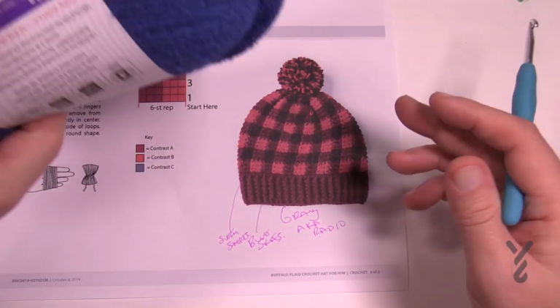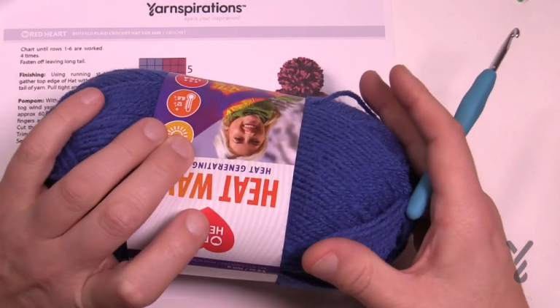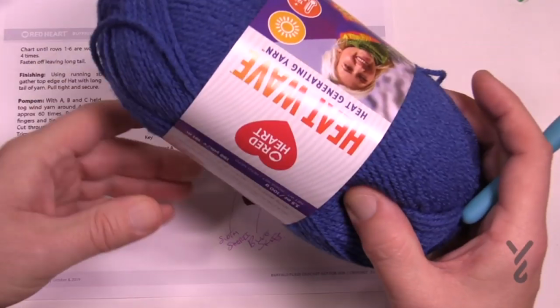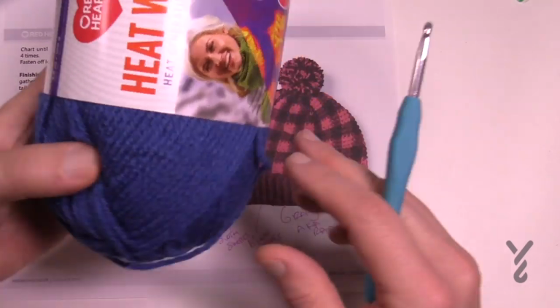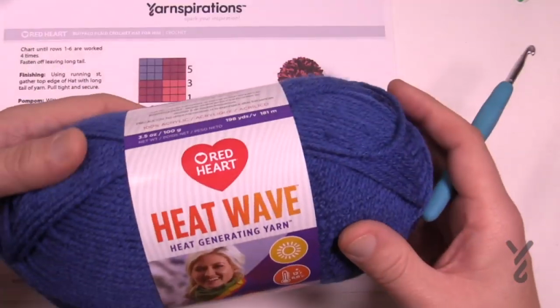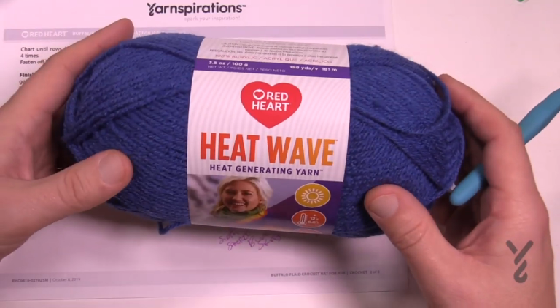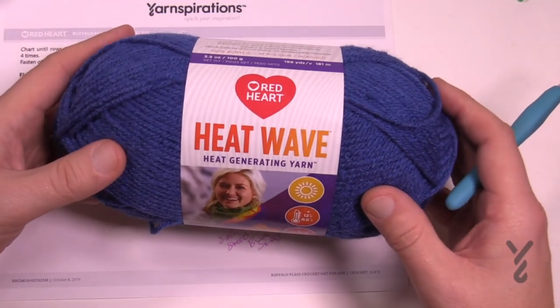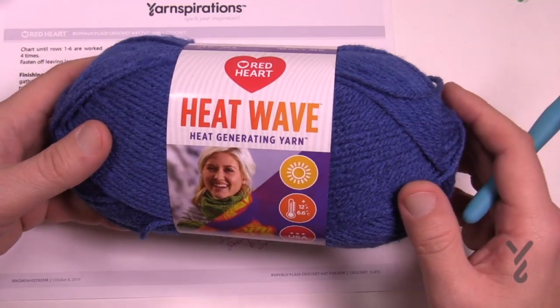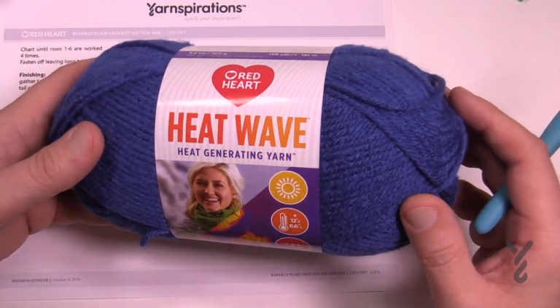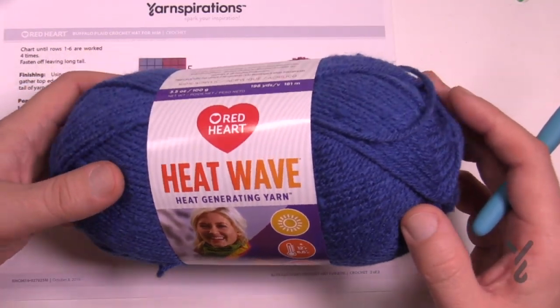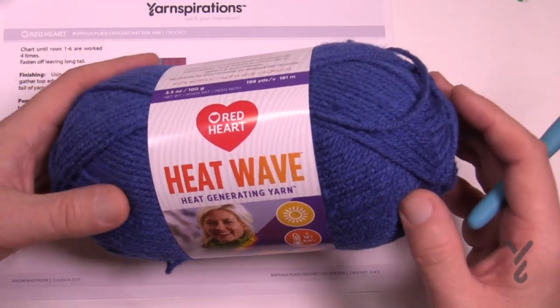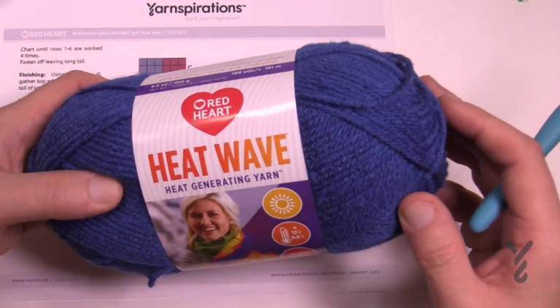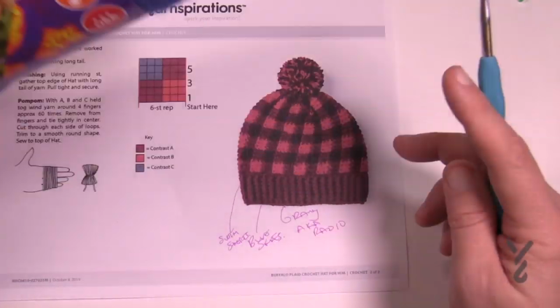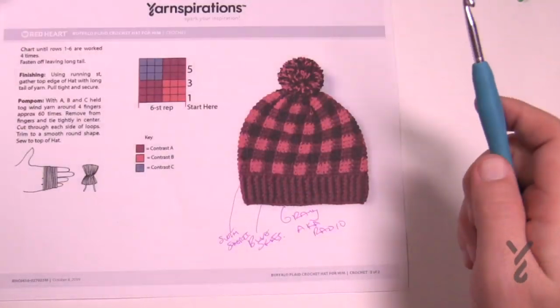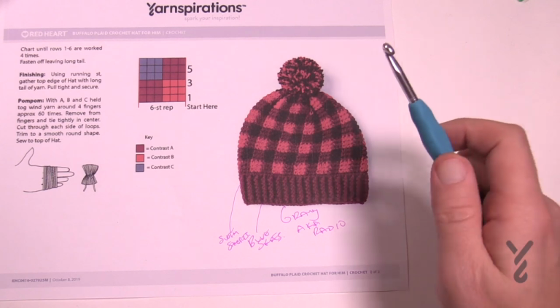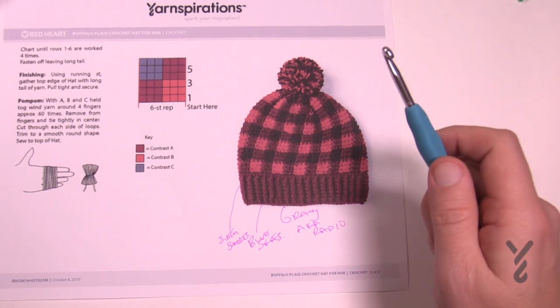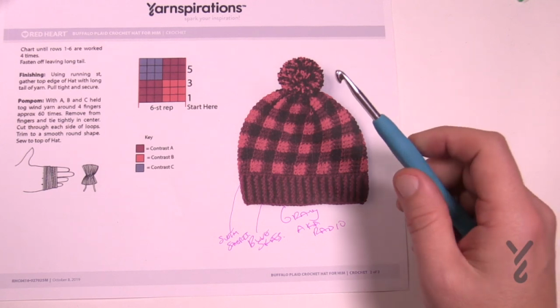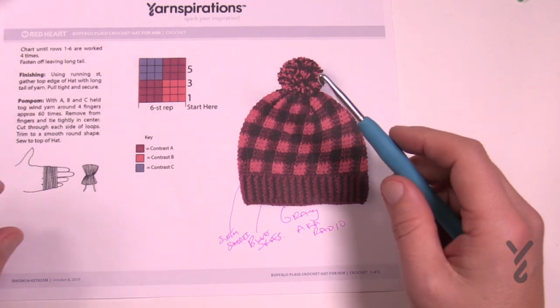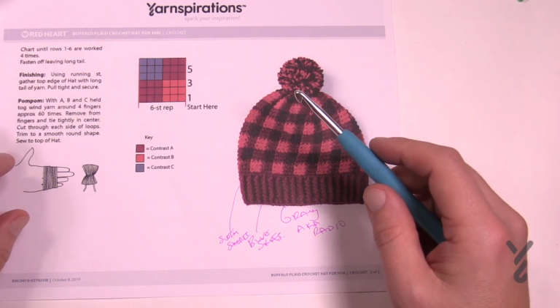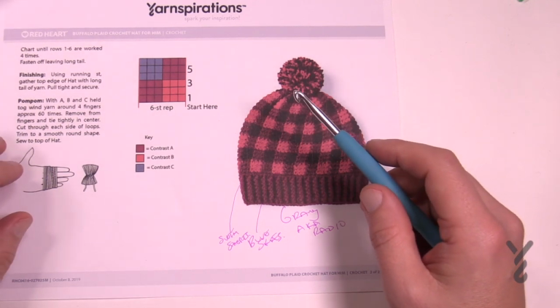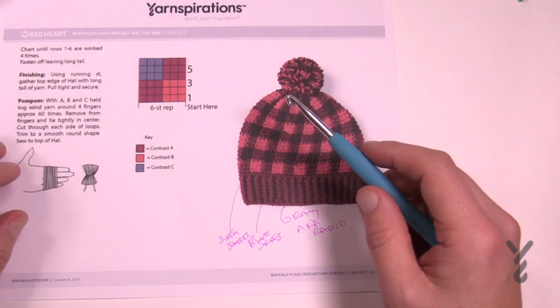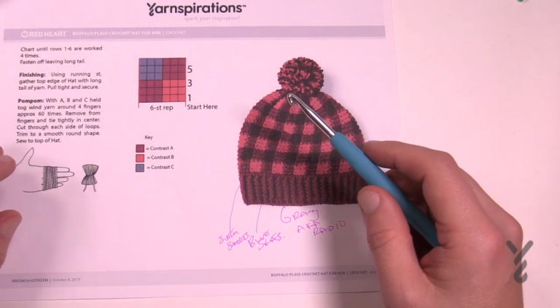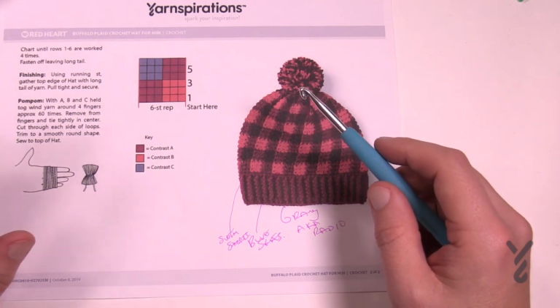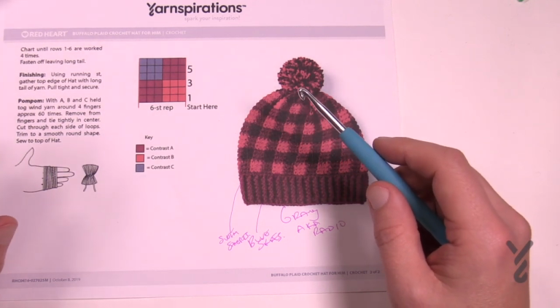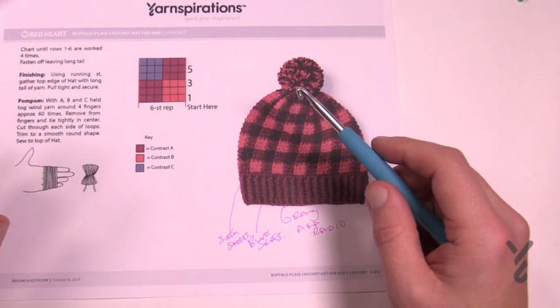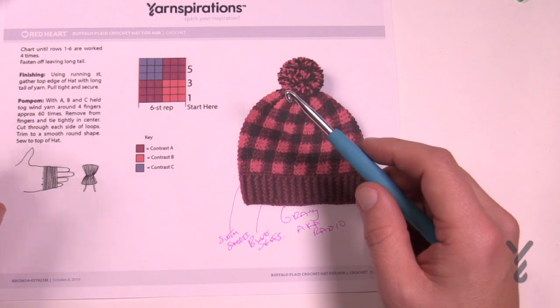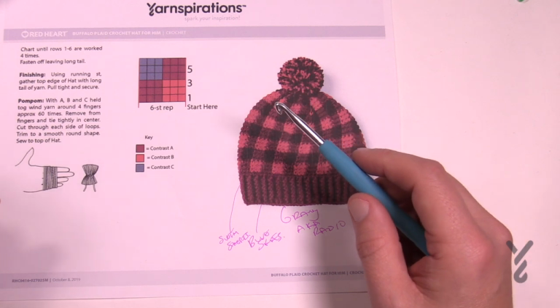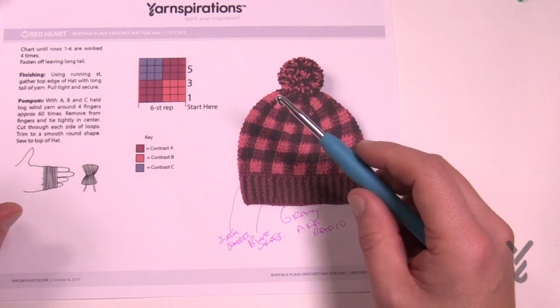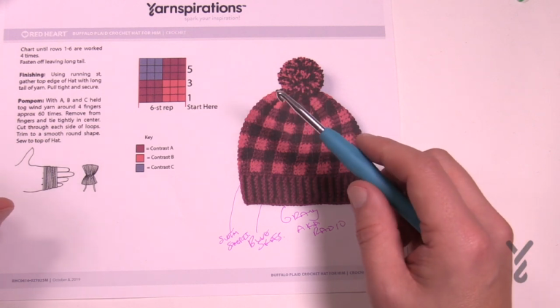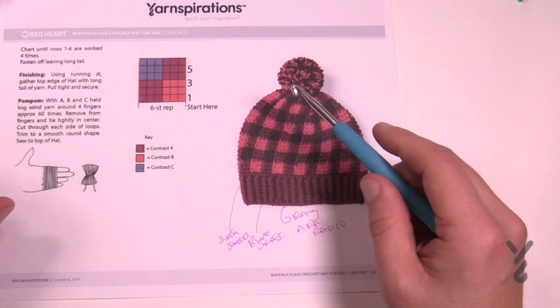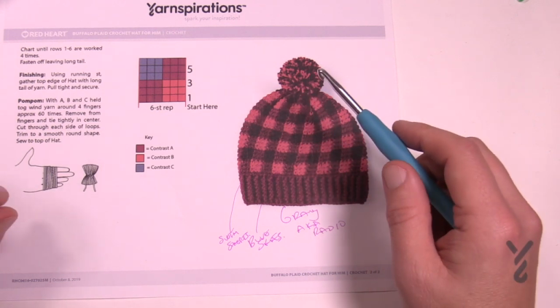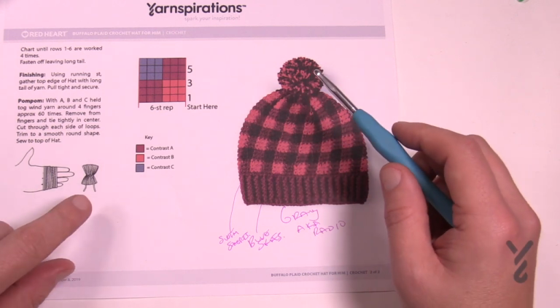I wanted something more in the darker blues family. You'll find this in different retailers, also on Yarnspirations.com. It's a 5.0 mm, size H crochet hook in order to play.